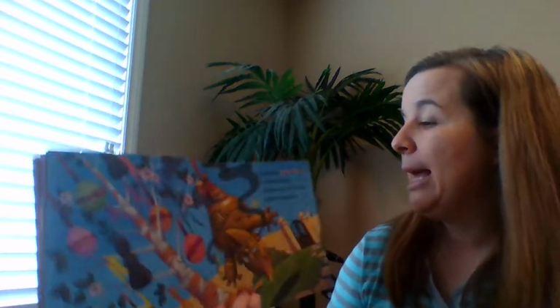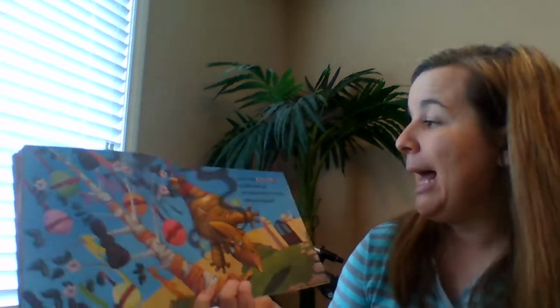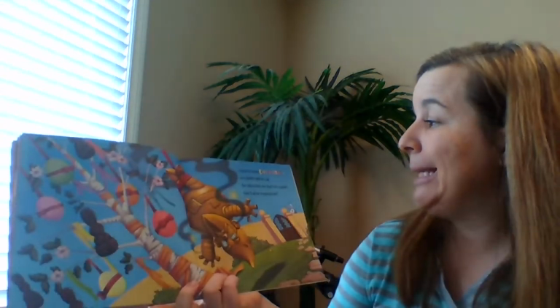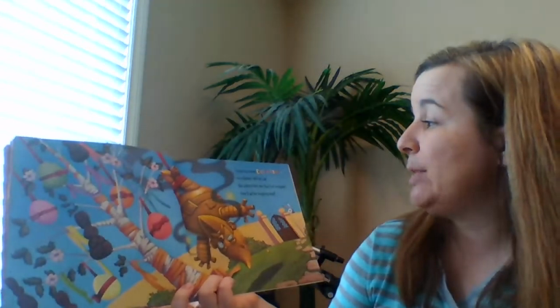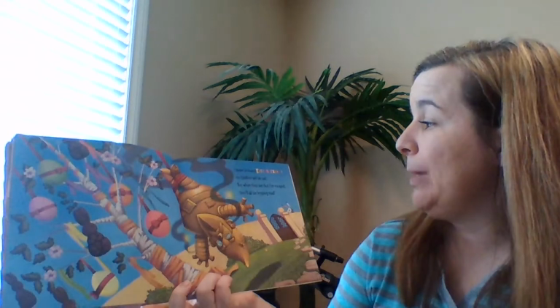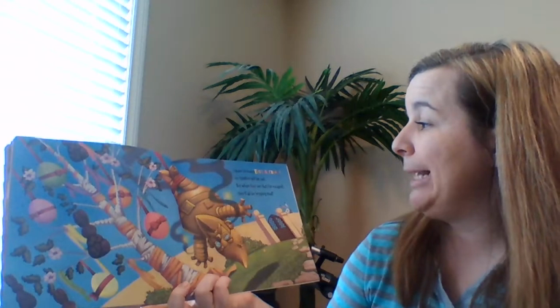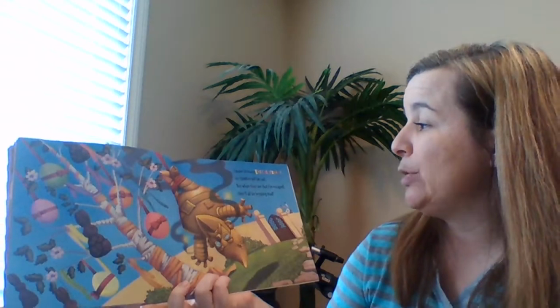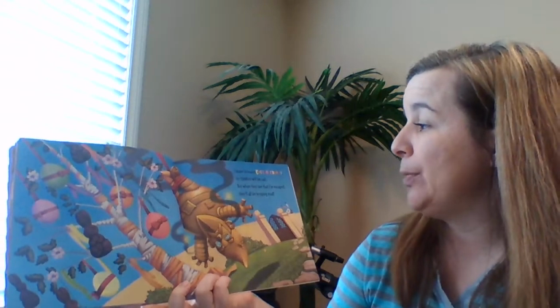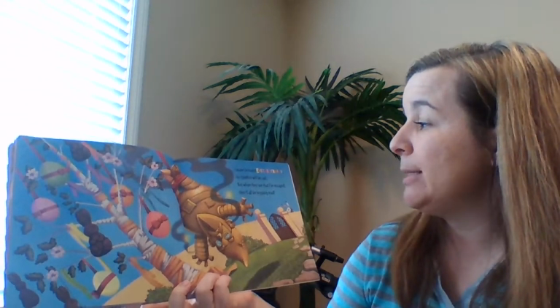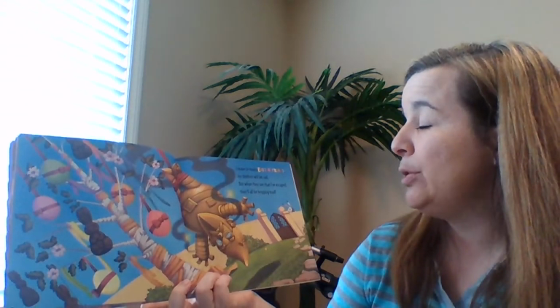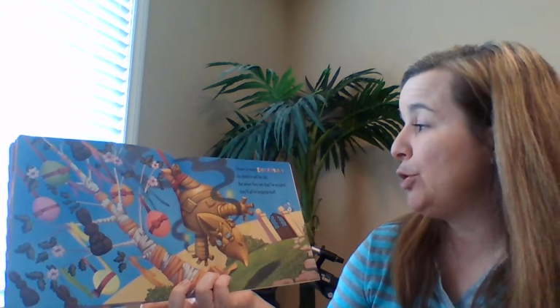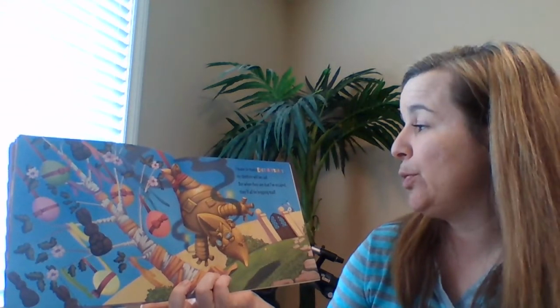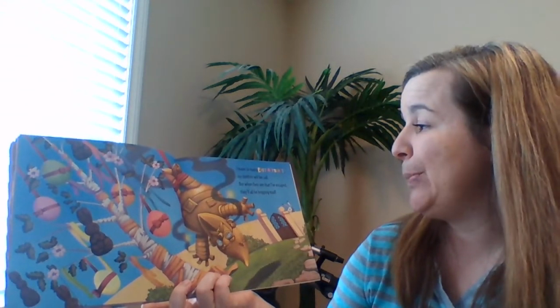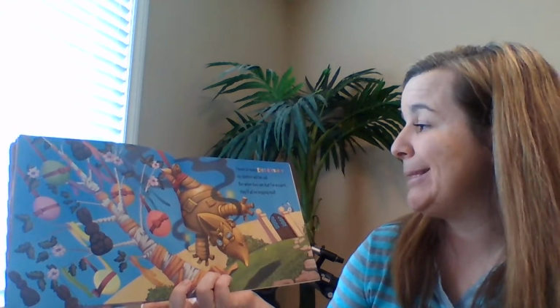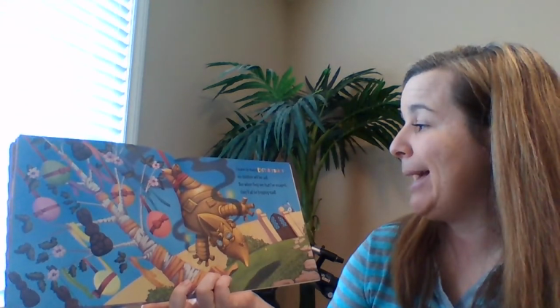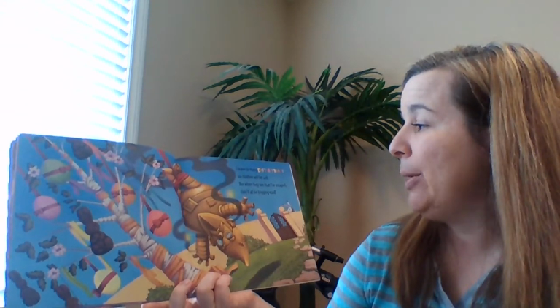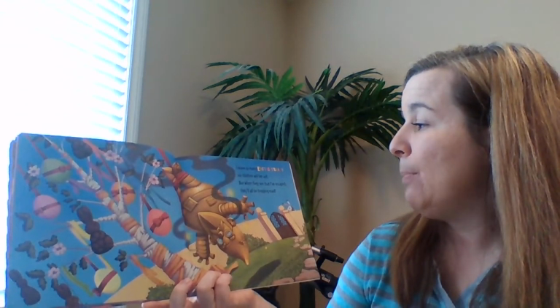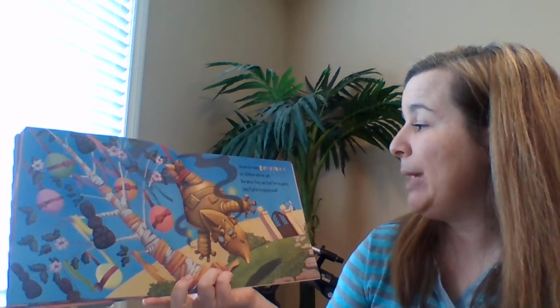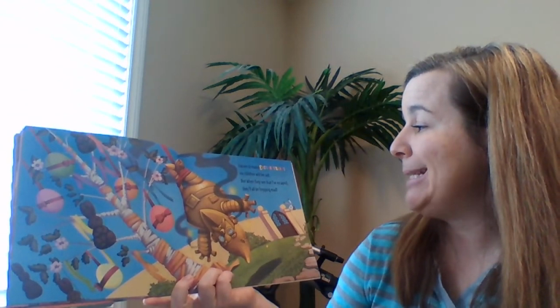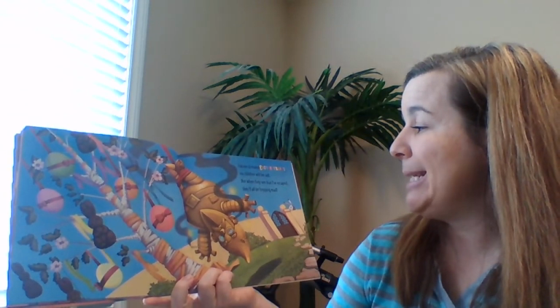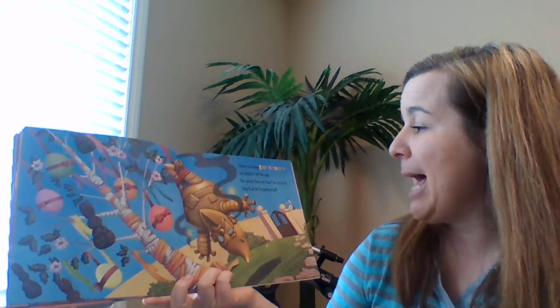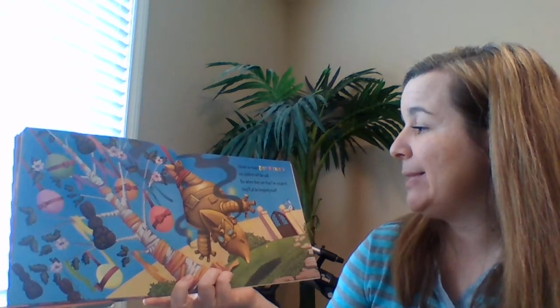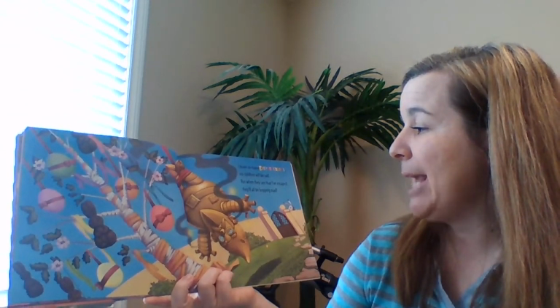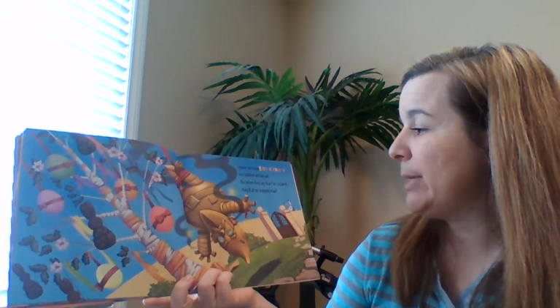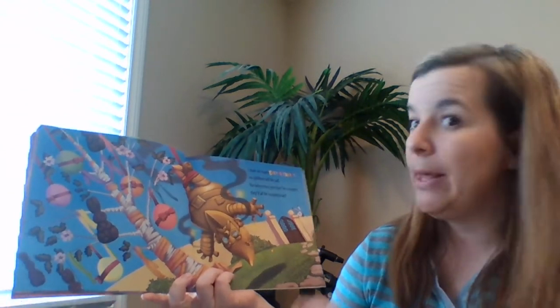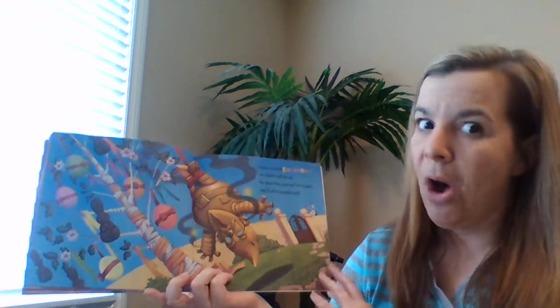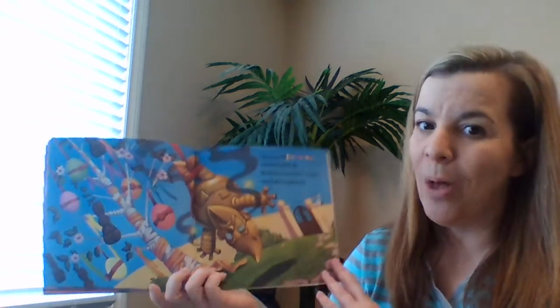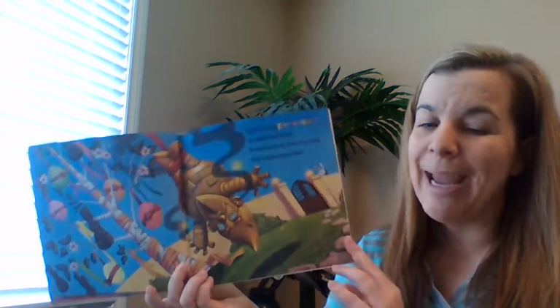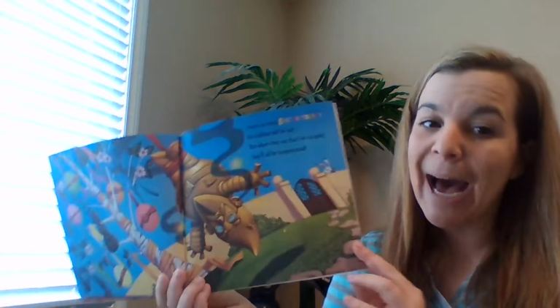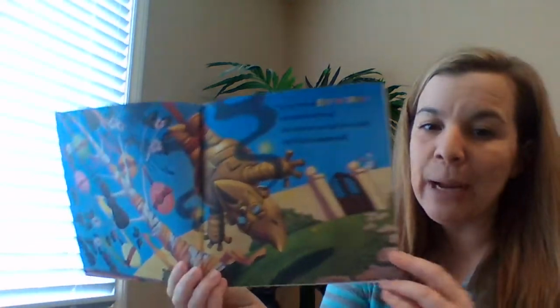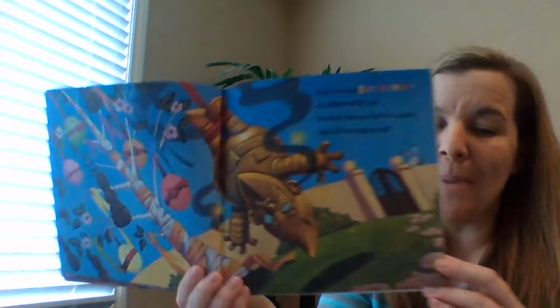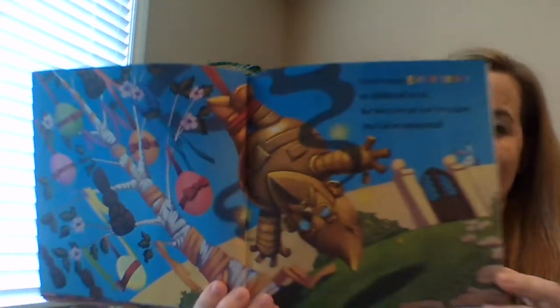I leave so many Easter treats, no children will be sad. But when they see that I've escaped, they'll all be hopping mad.